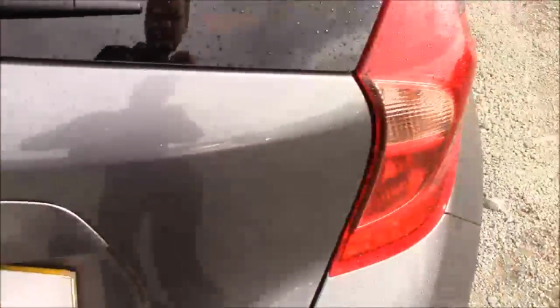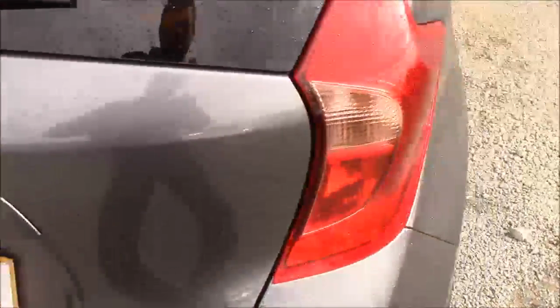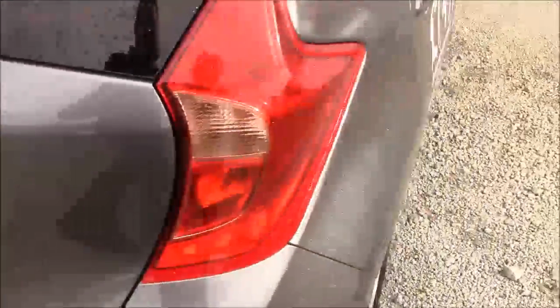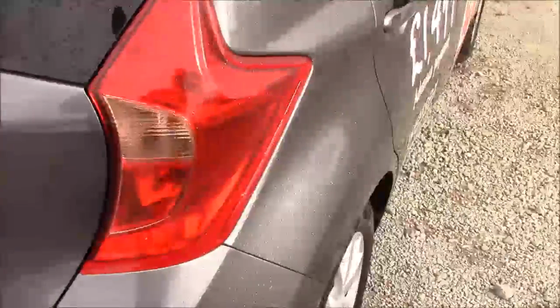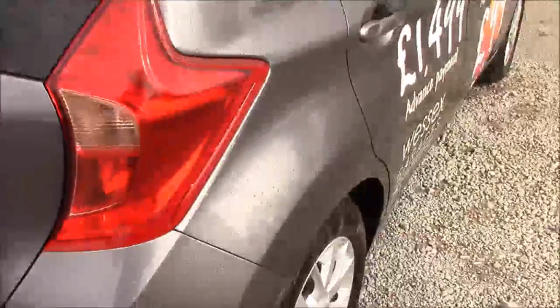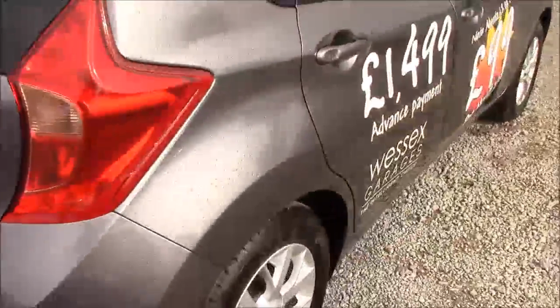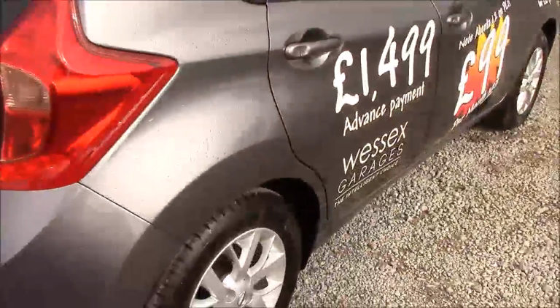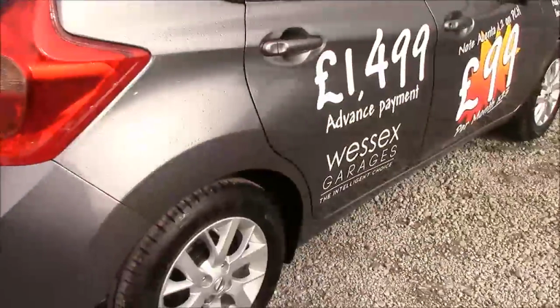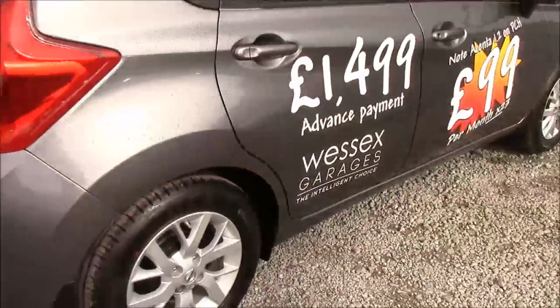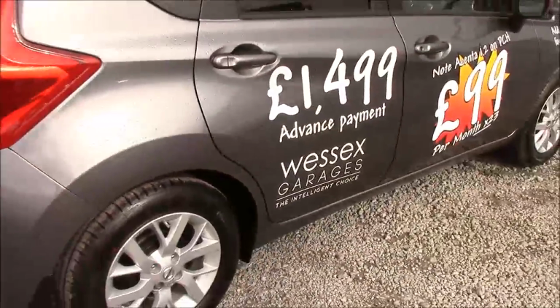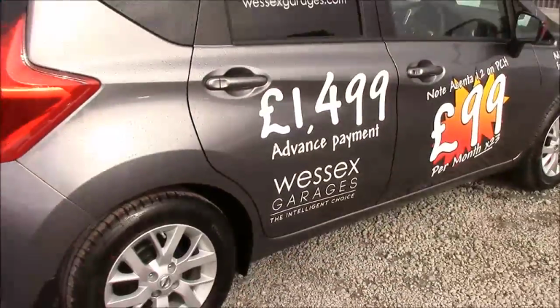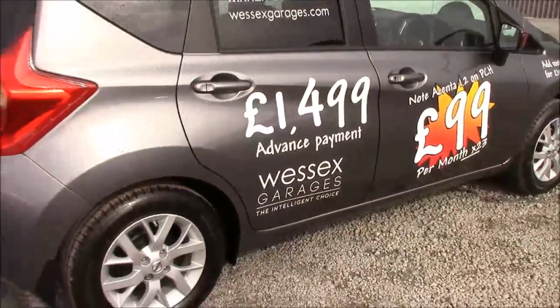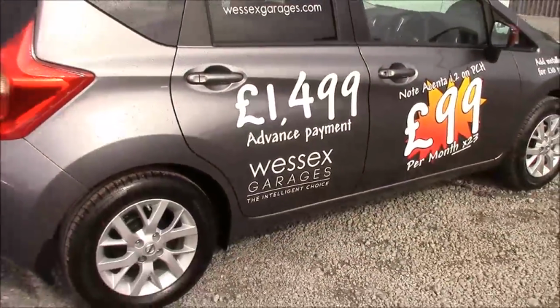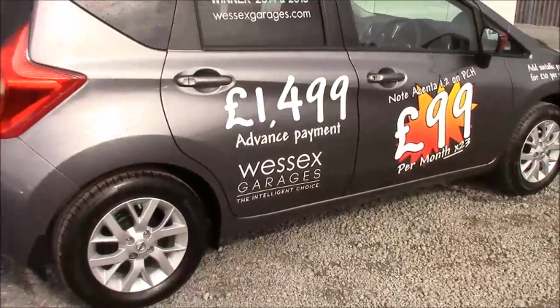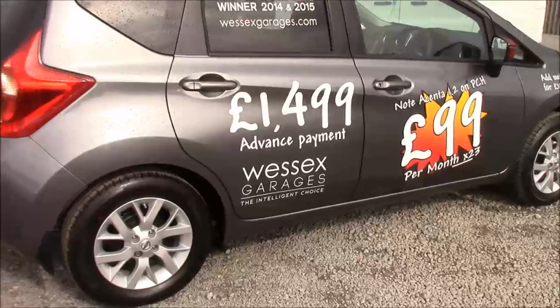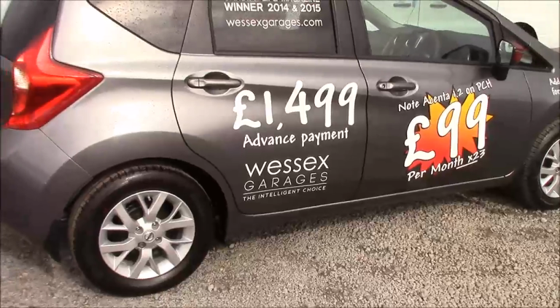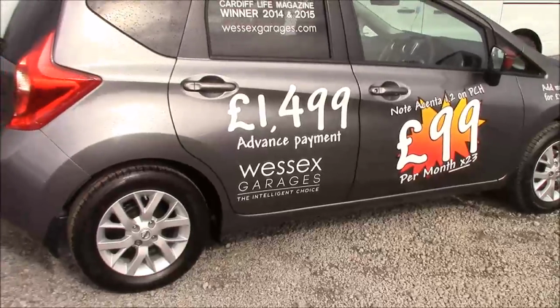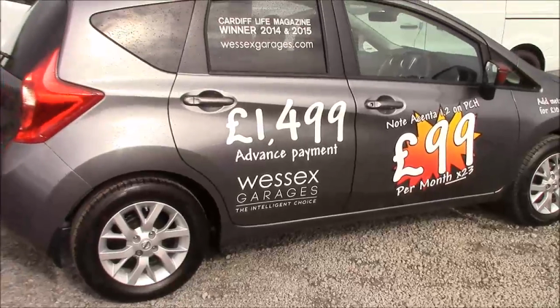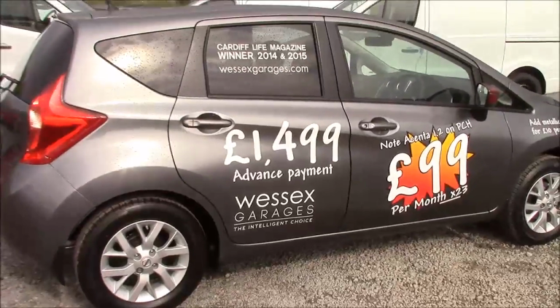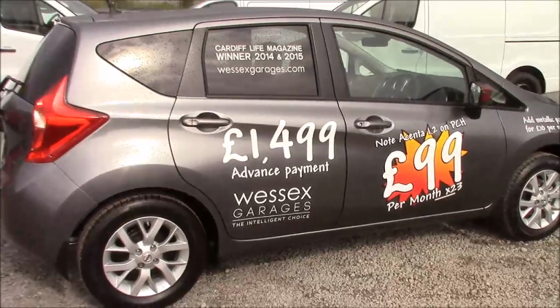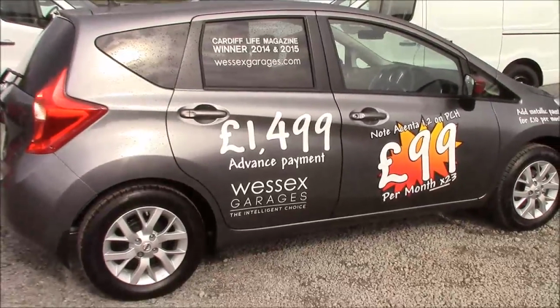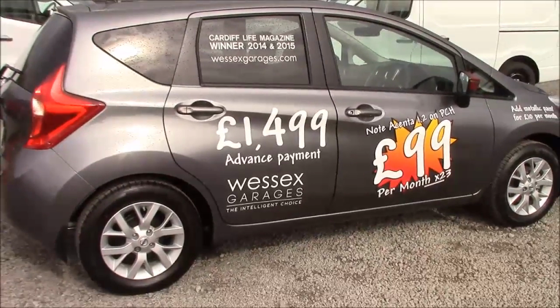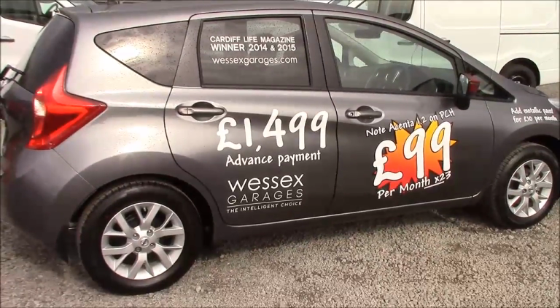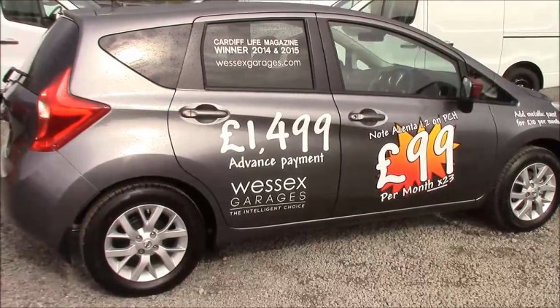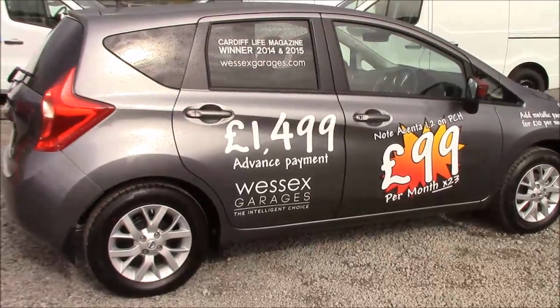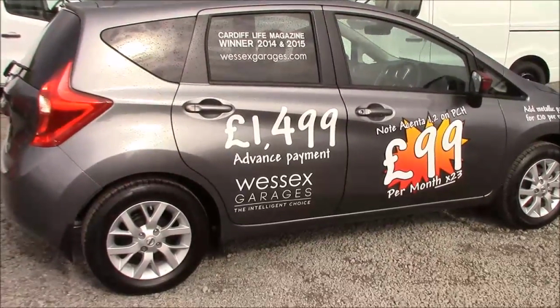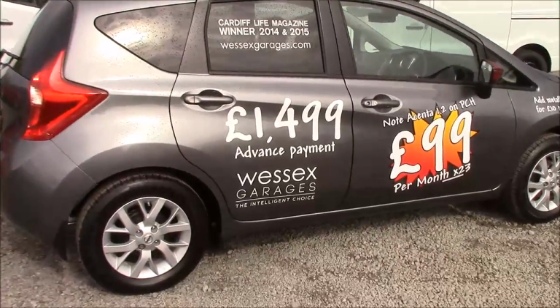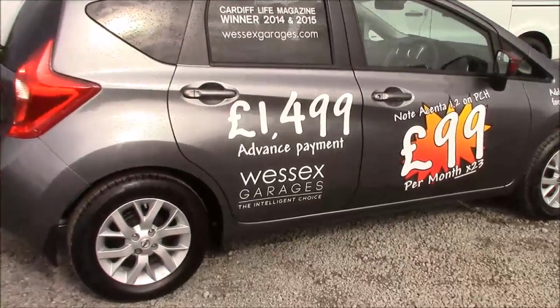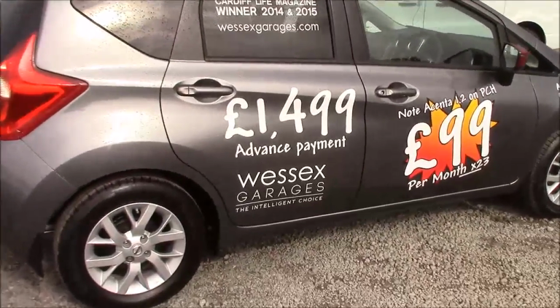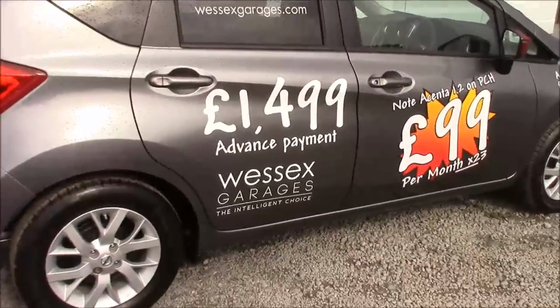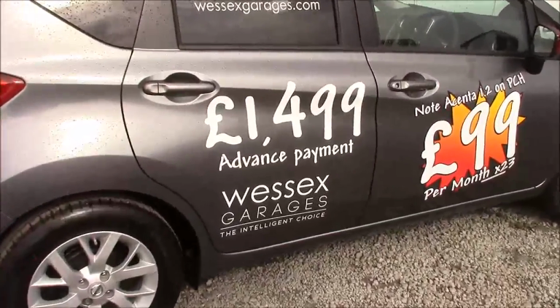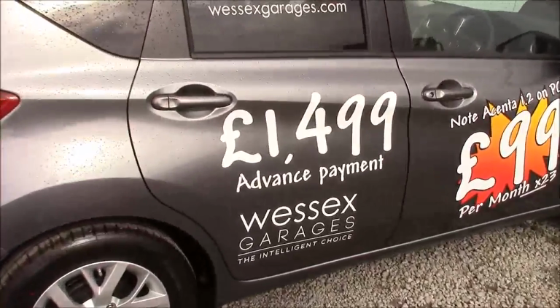Coming around to the right hand side of the car, again here we can see that the 15-inch alloy wheels, body-coloured bumpers and all the paintwork and bodywork is all in very good condition.